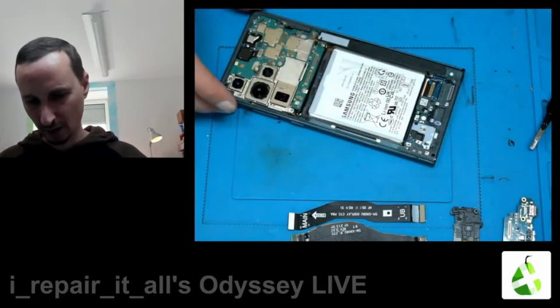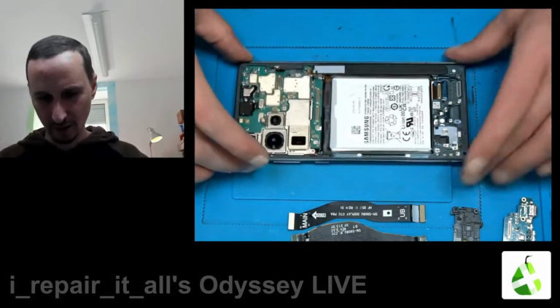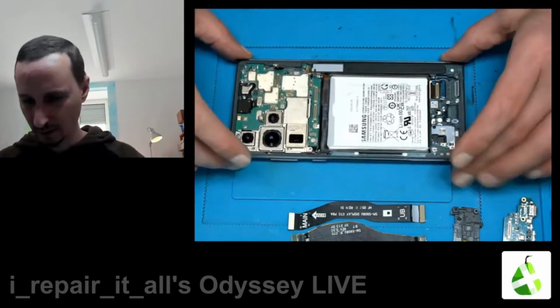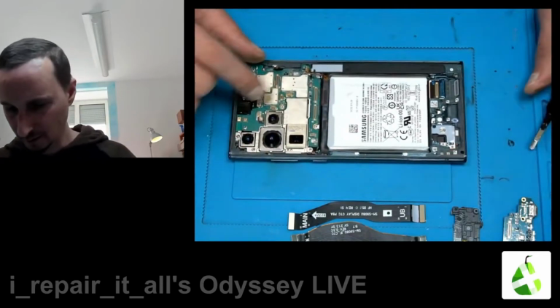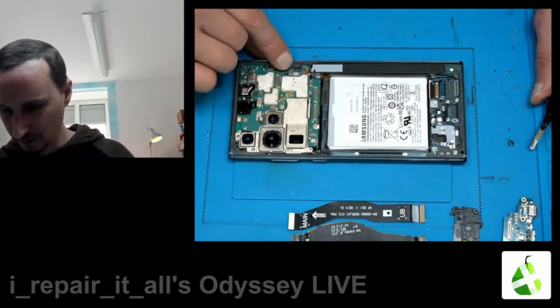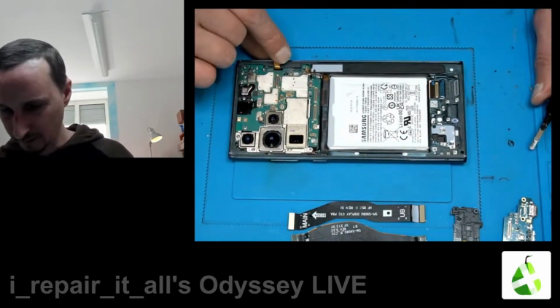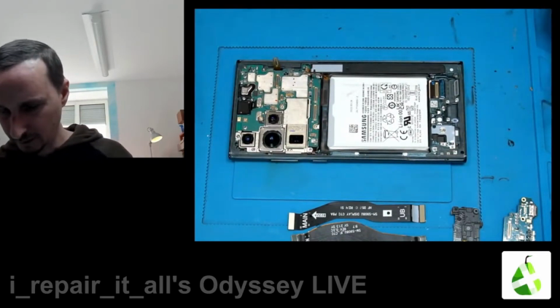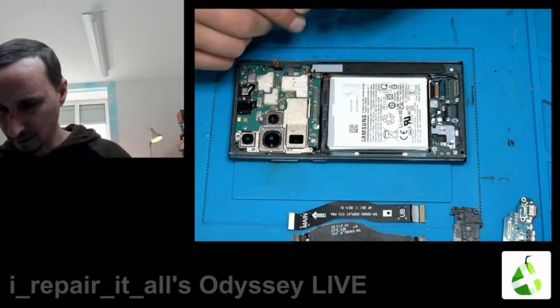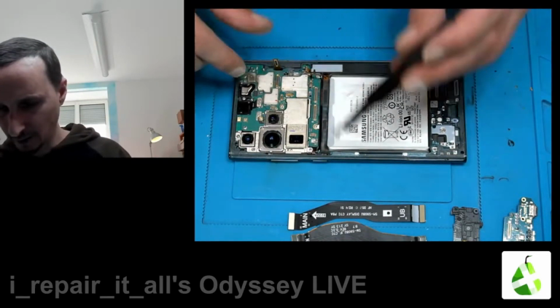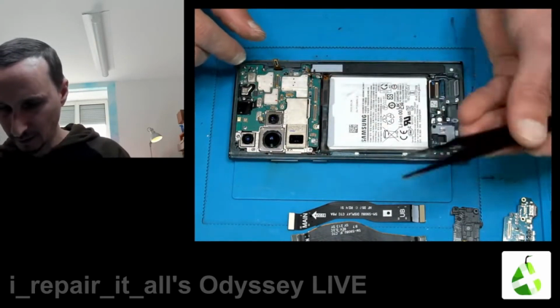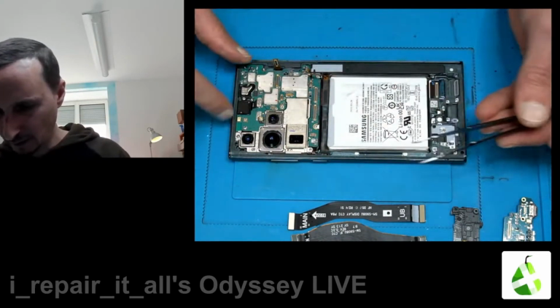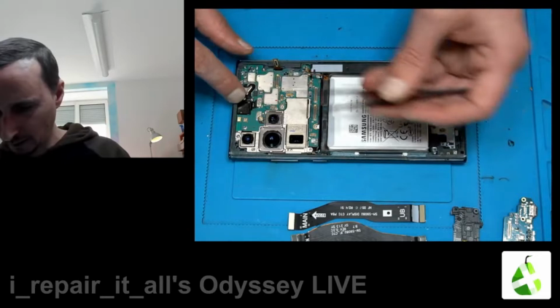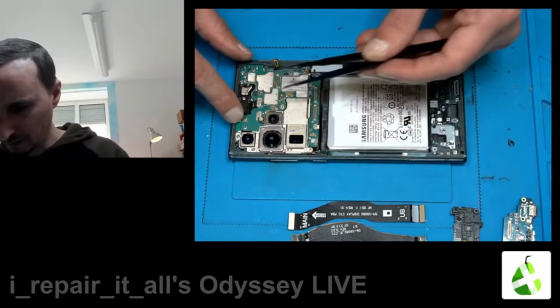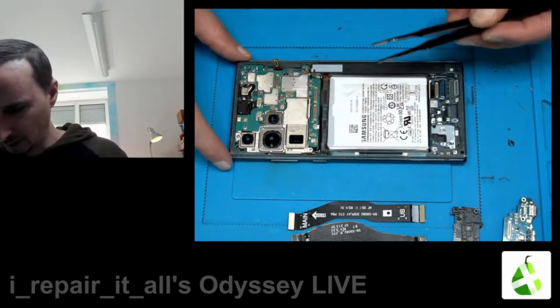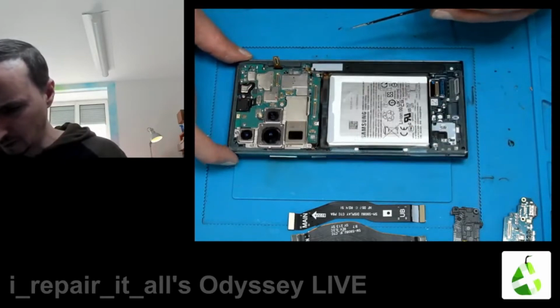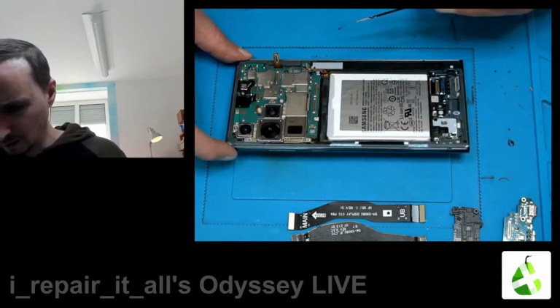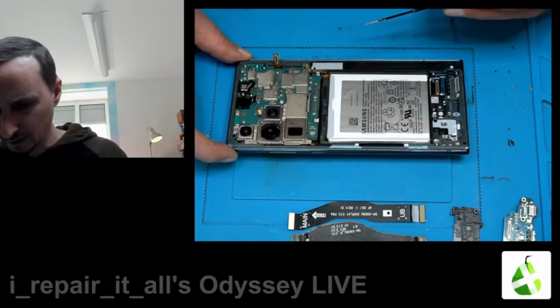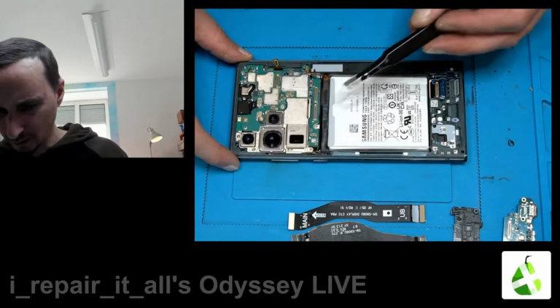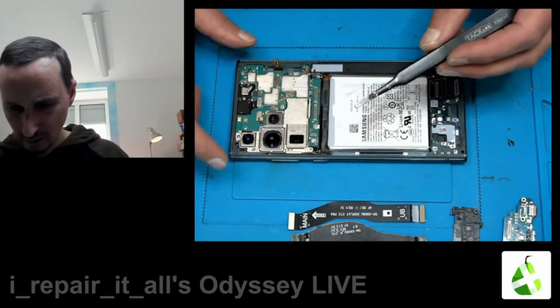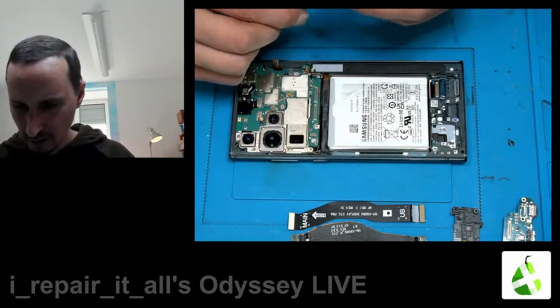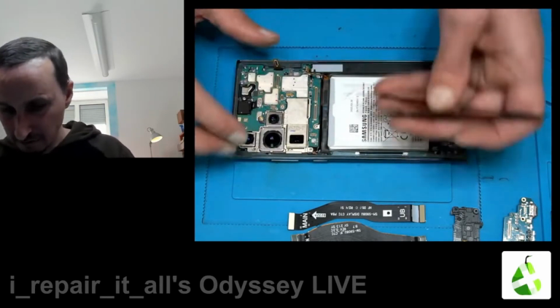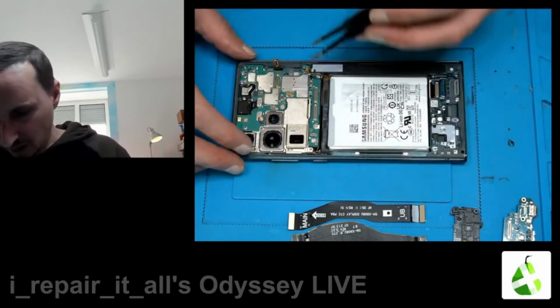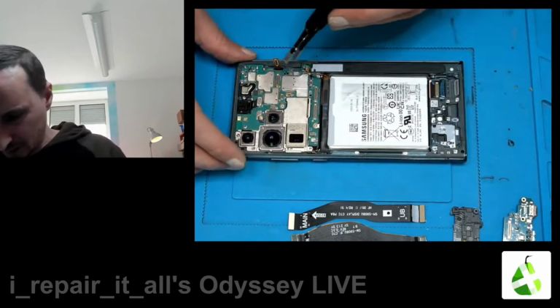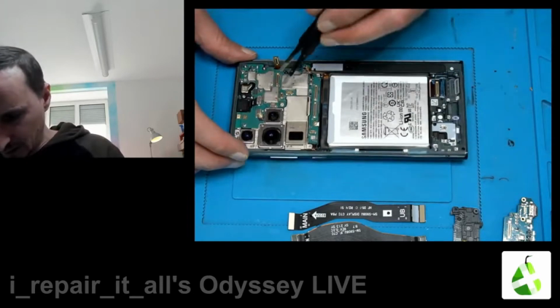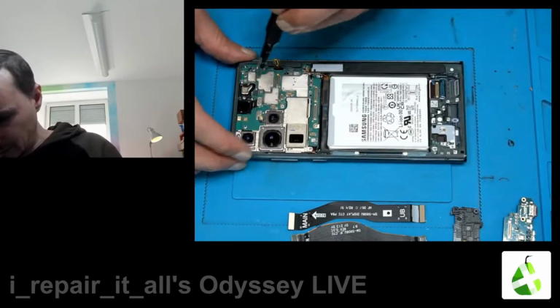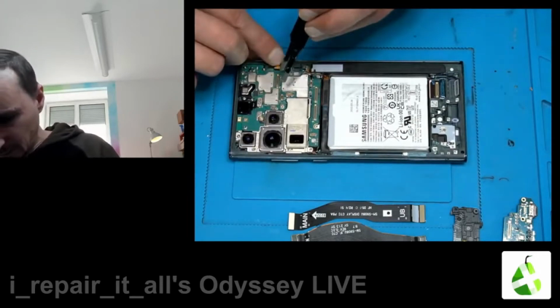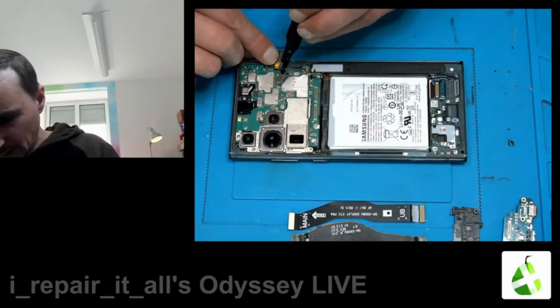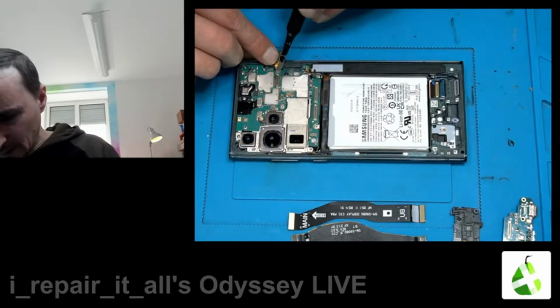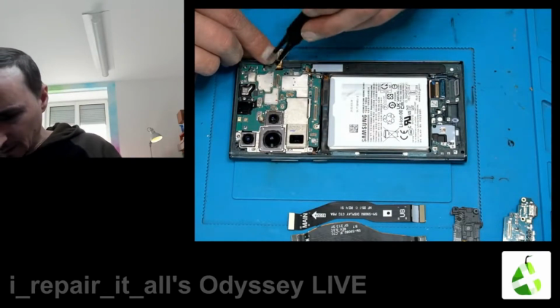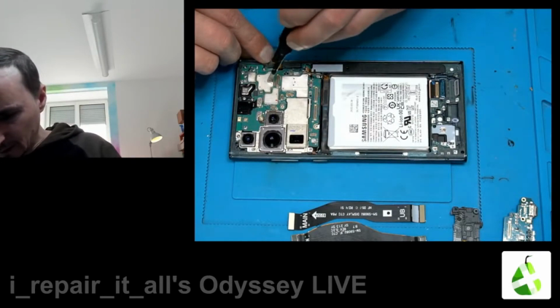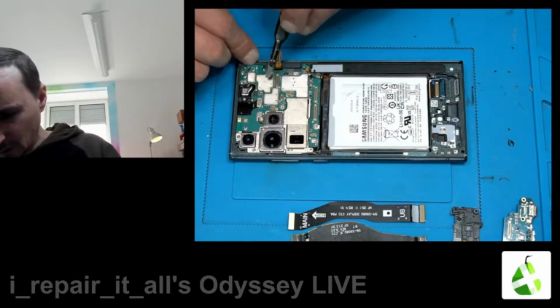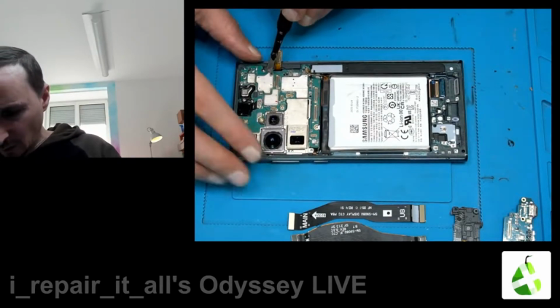Charging. Let's see if we can lift it up. I don't think we've forgotten the screws. It's also a sandwich board.